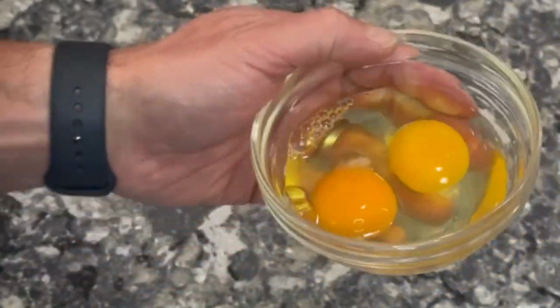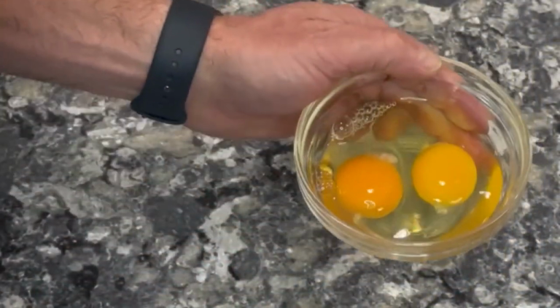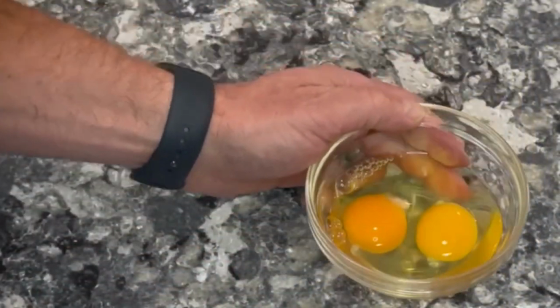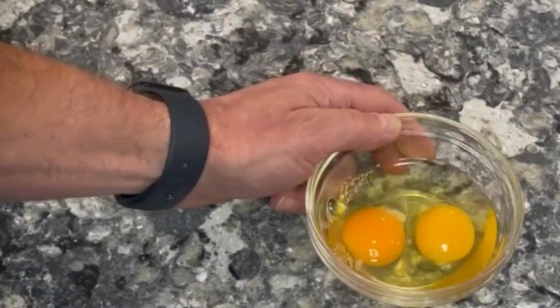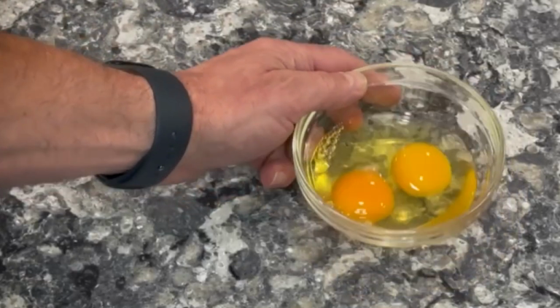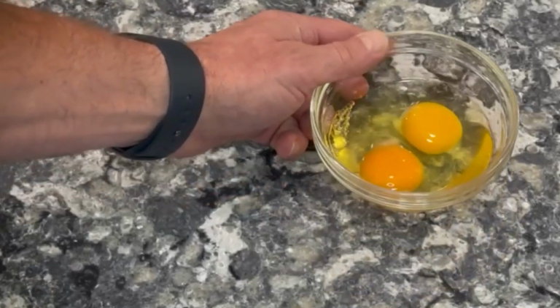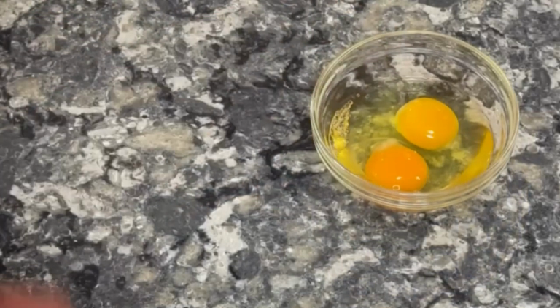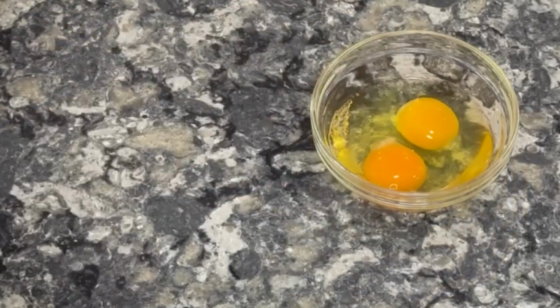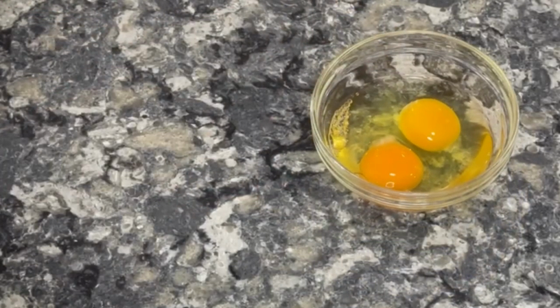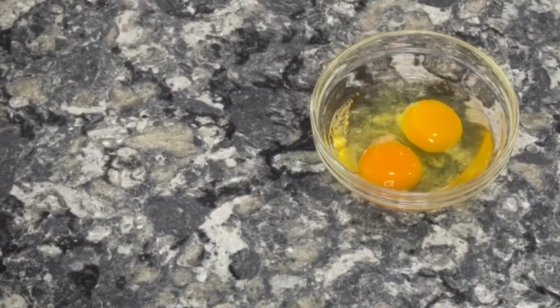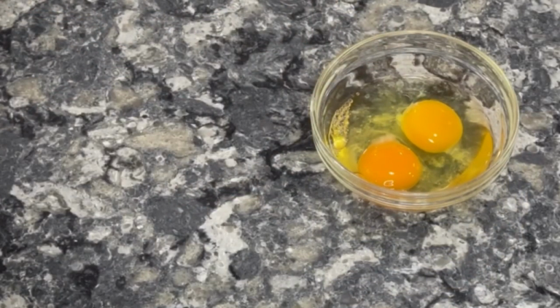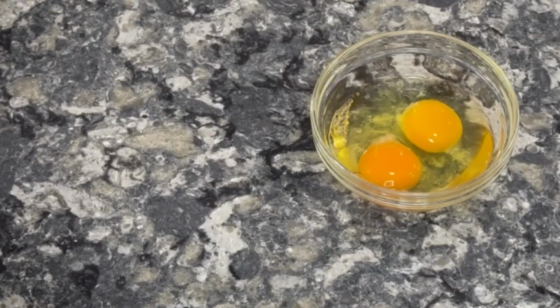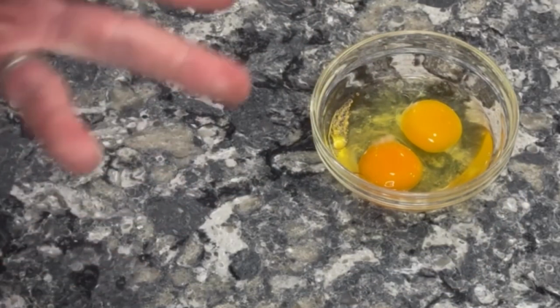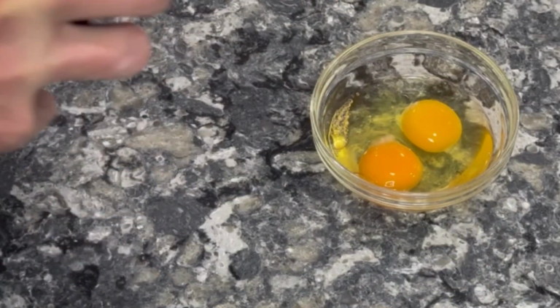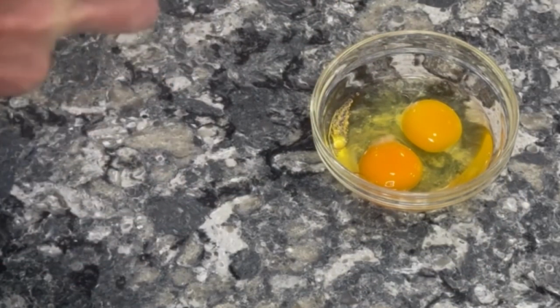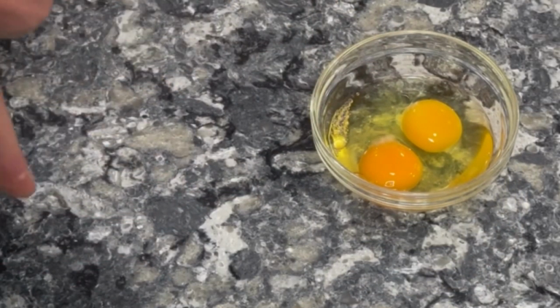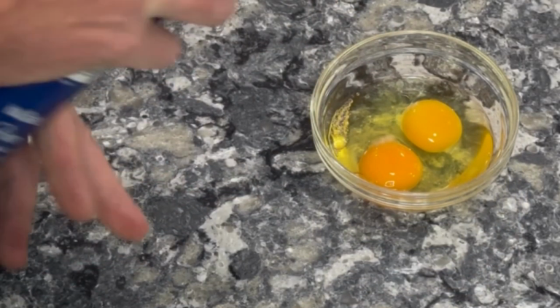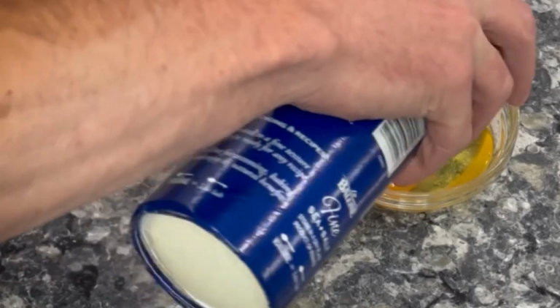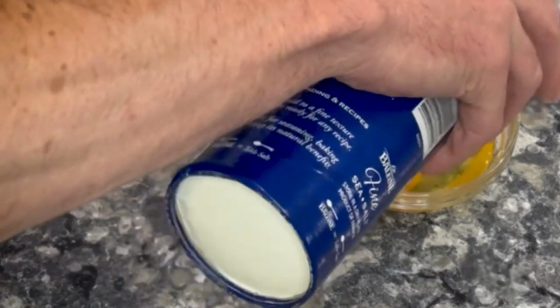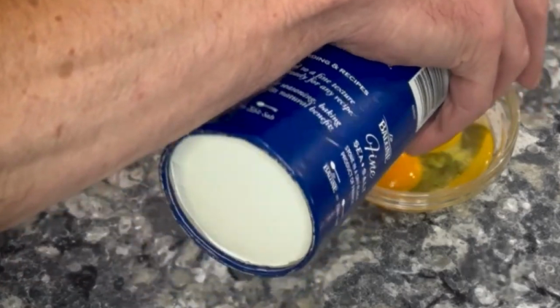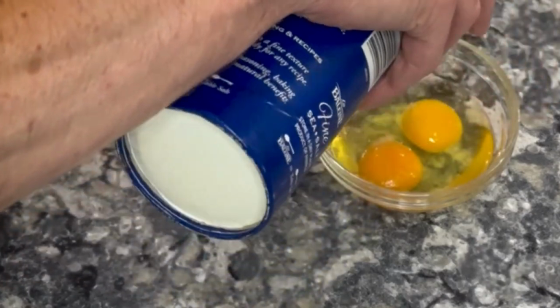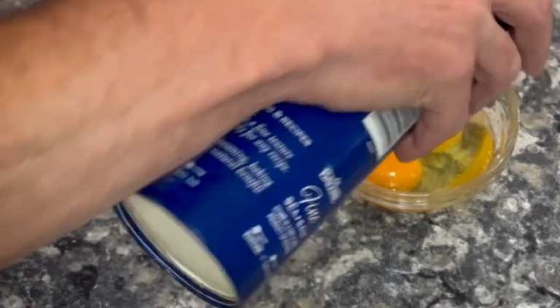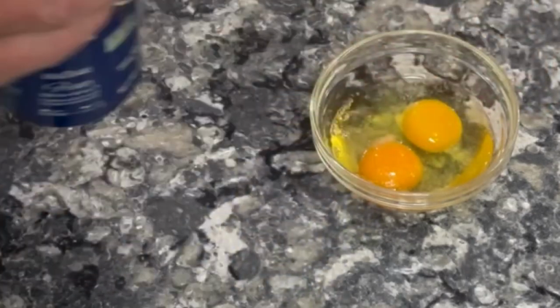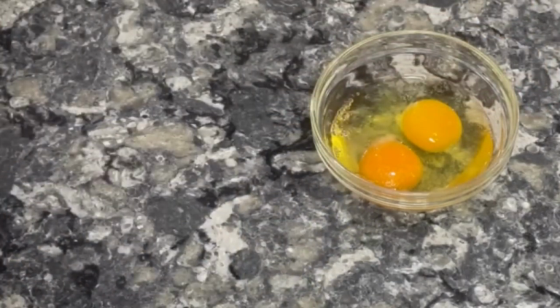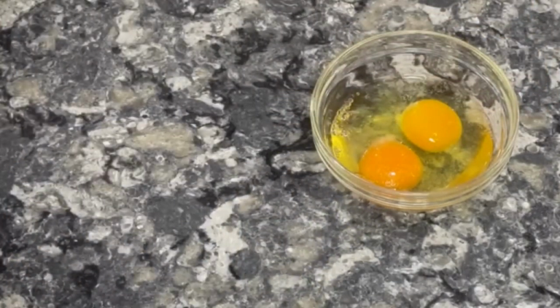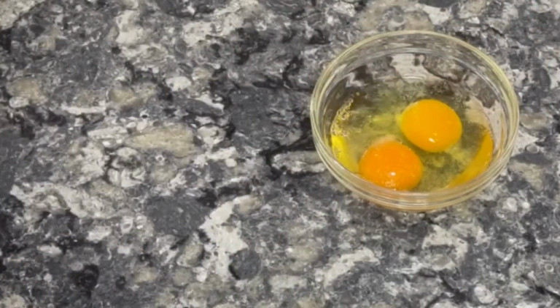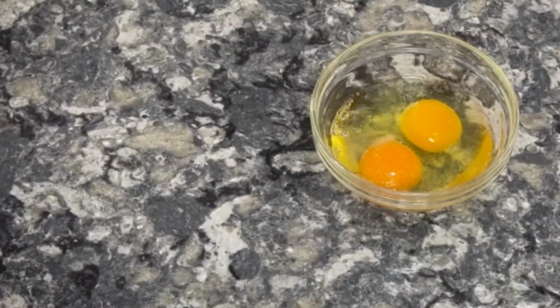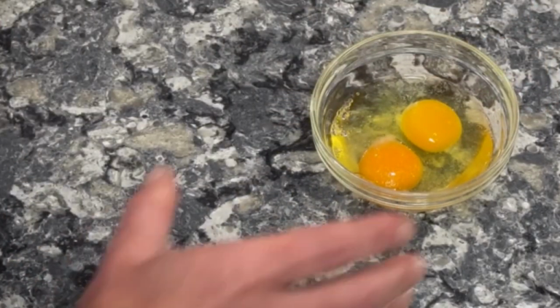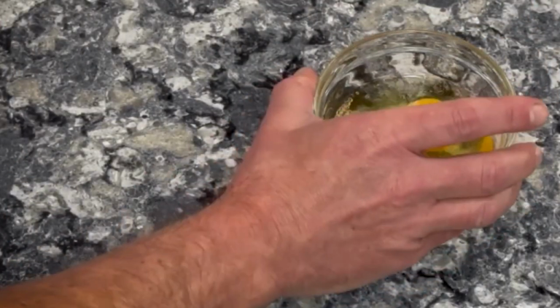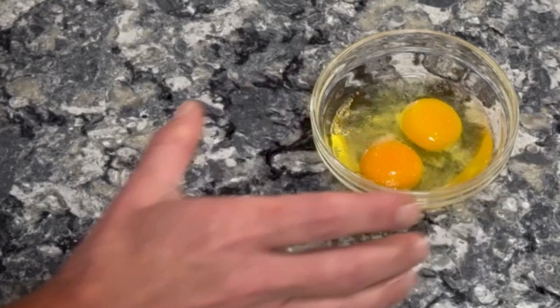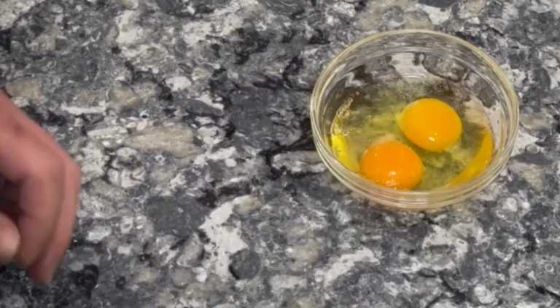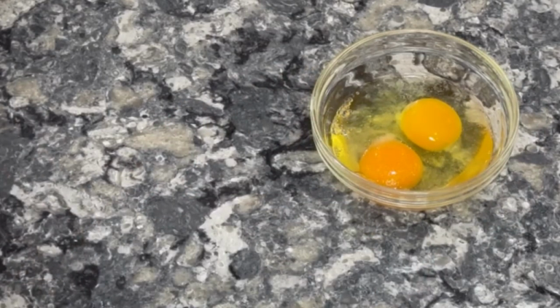To save time, since cooking goes pretty quick, I'll sprinkle a little bit of salt on the eggs now so I don't have to worry about it later. Just a pinch. Okay, and then we'll move to the frying pan.